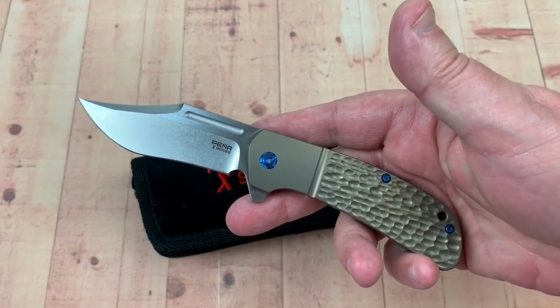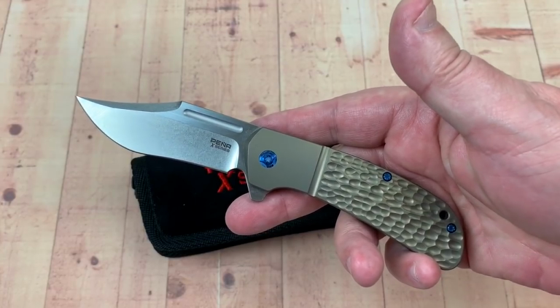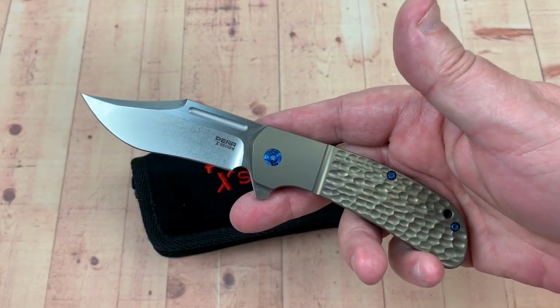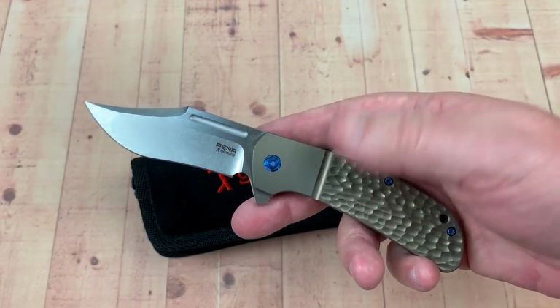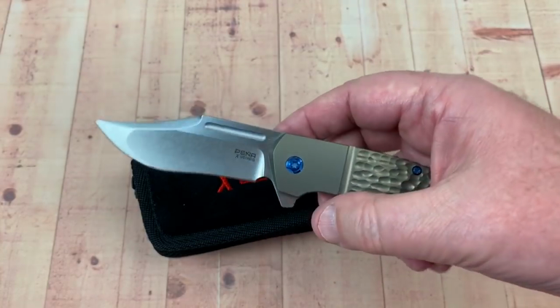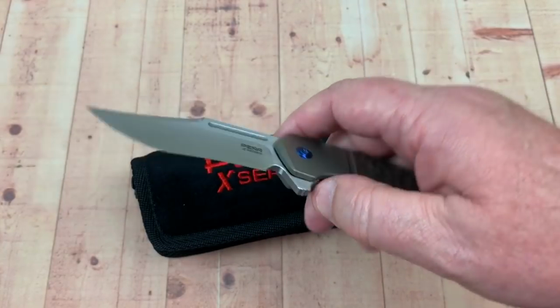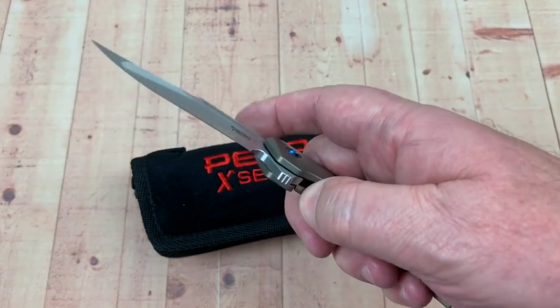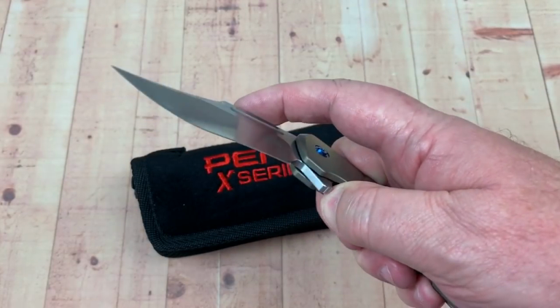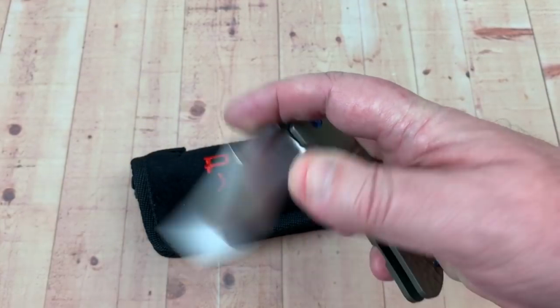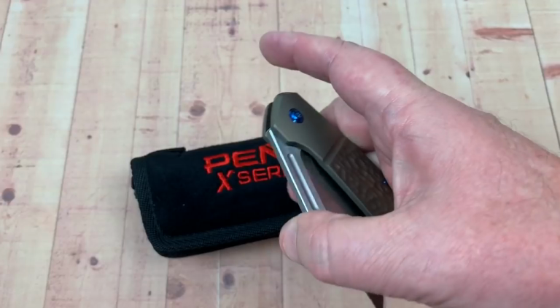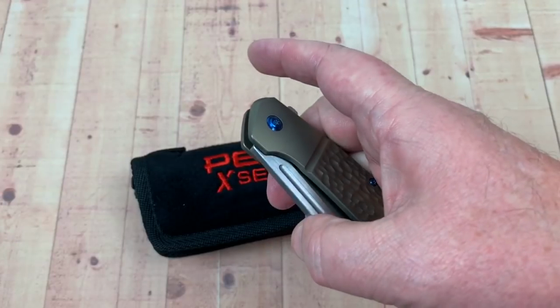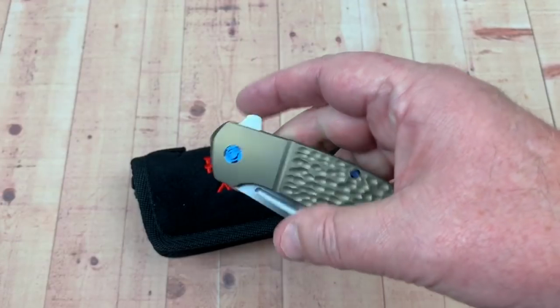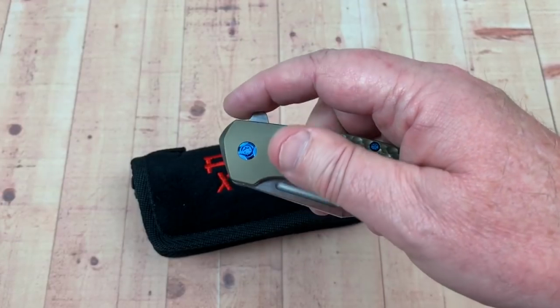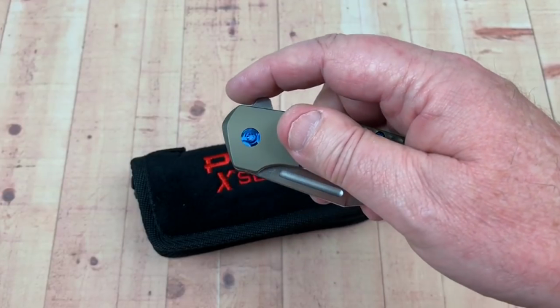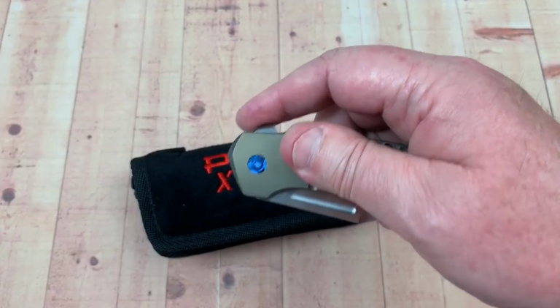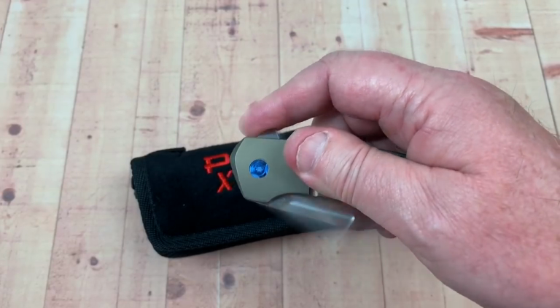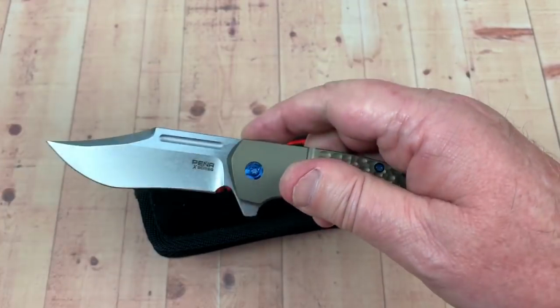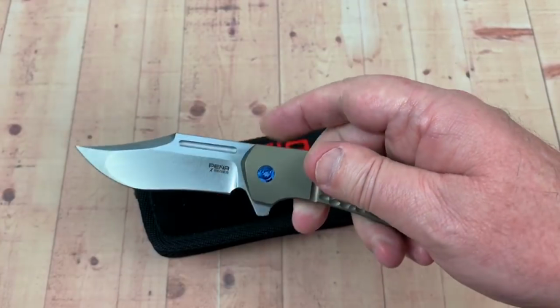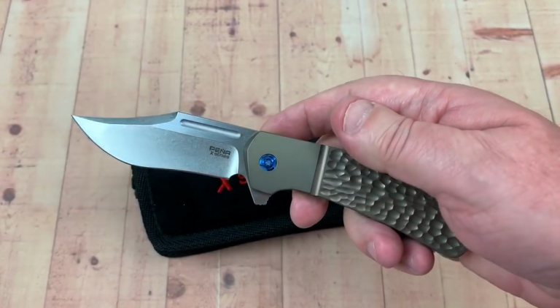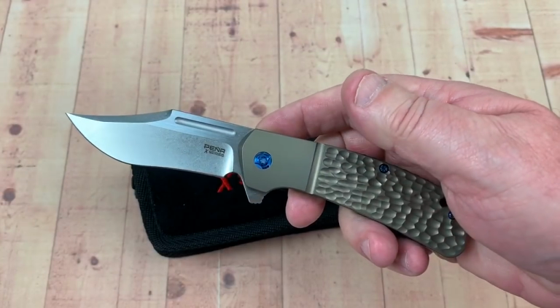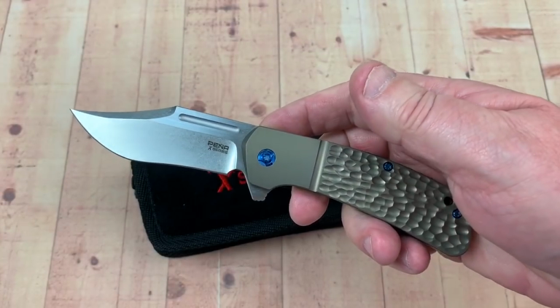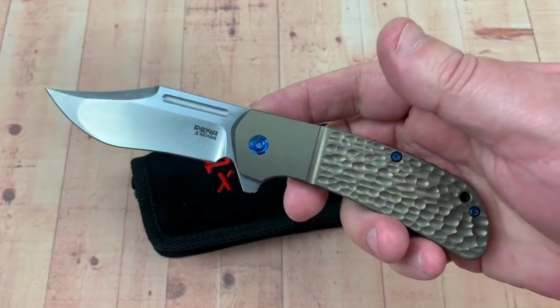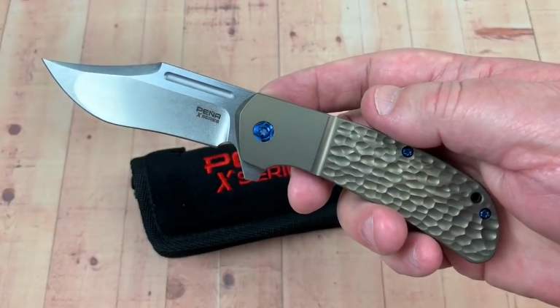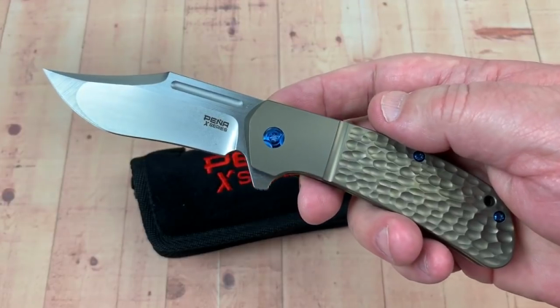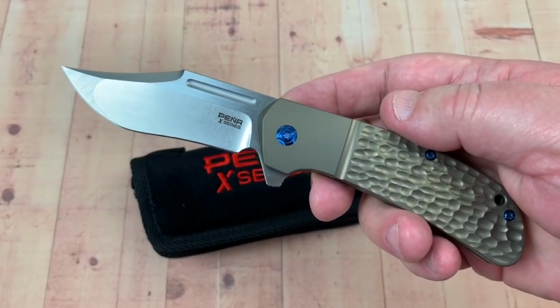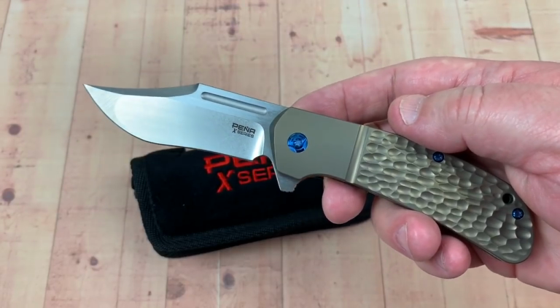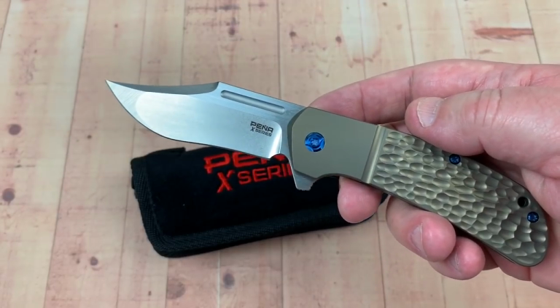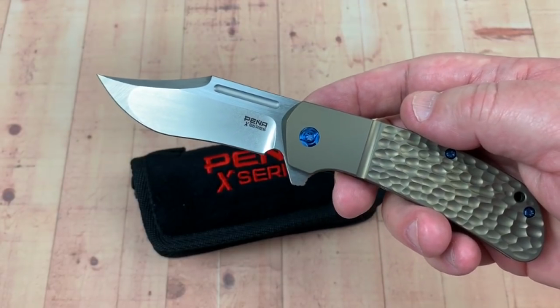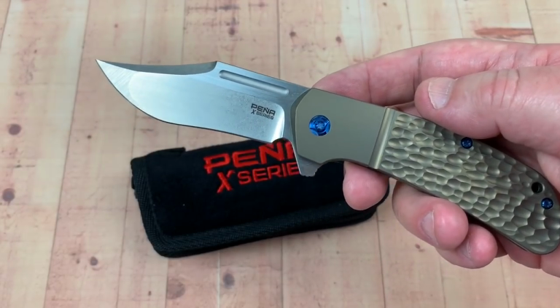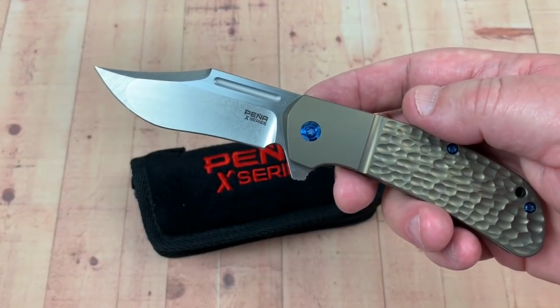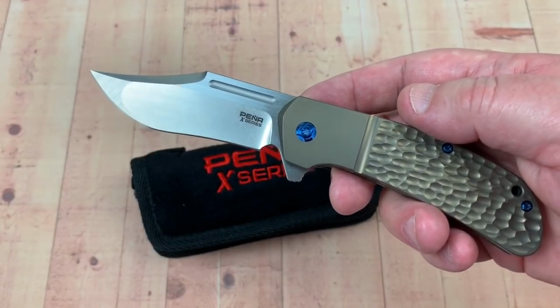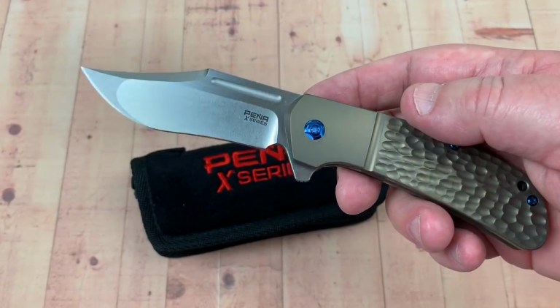Enrique Pena, Laredo, Texas, I believe. He'd done traditionals for a long time and he's kind of getting into these more tactical looking knives.